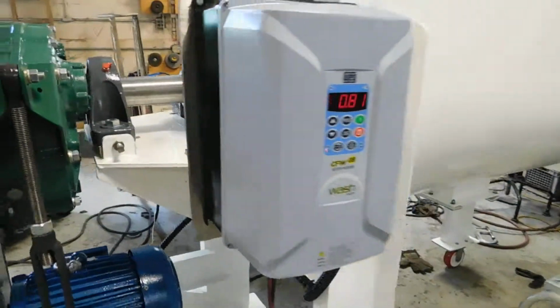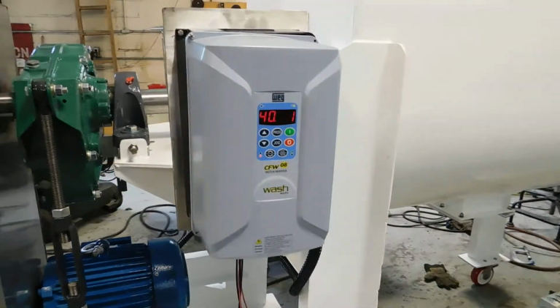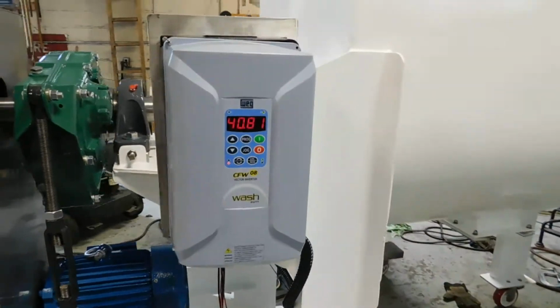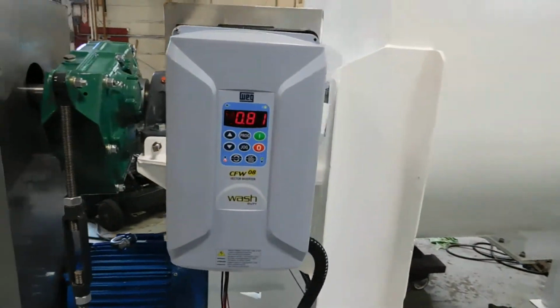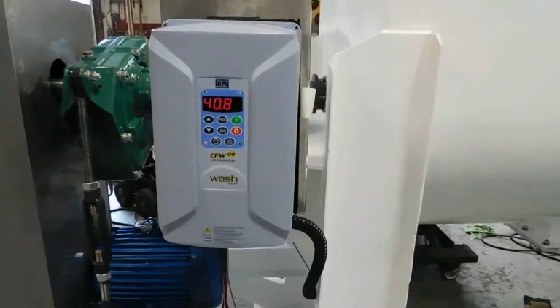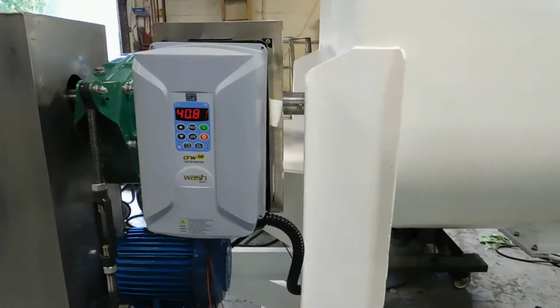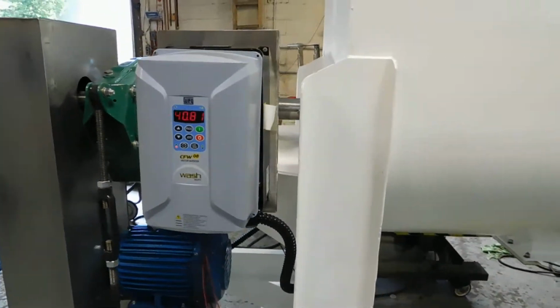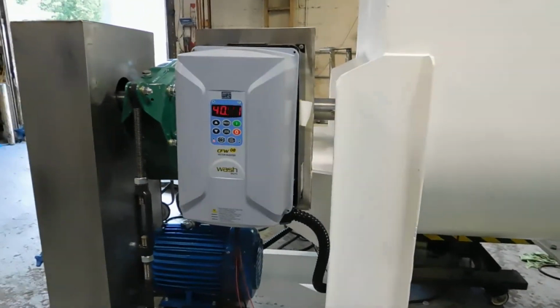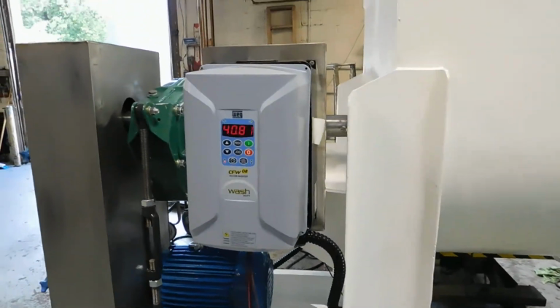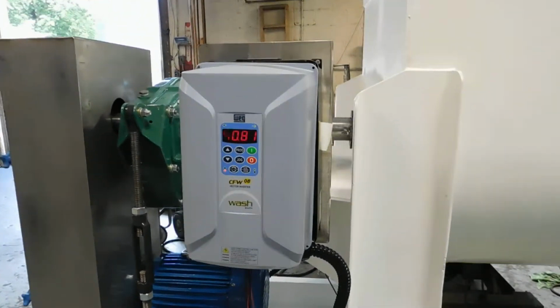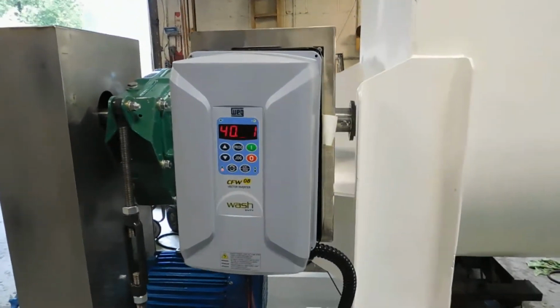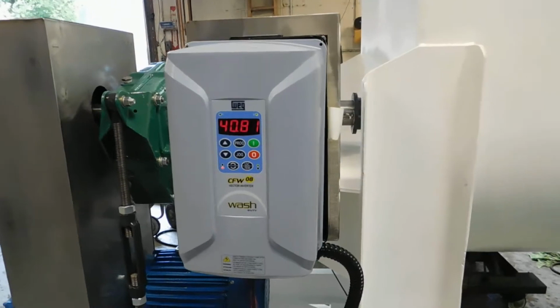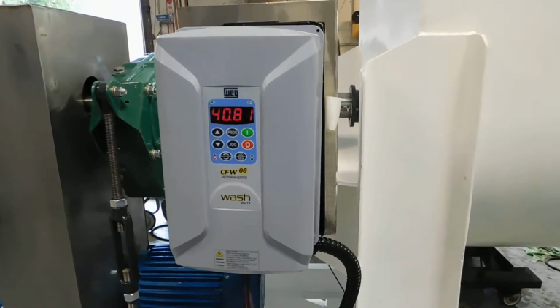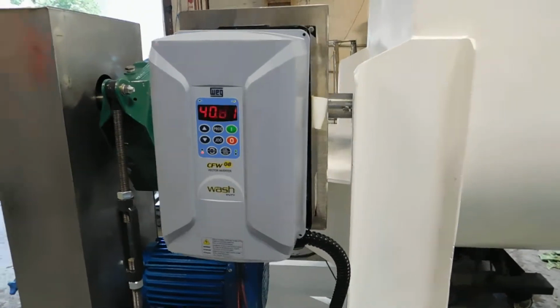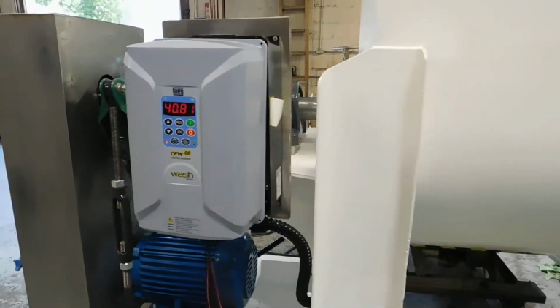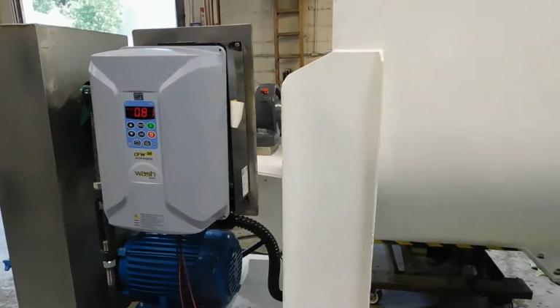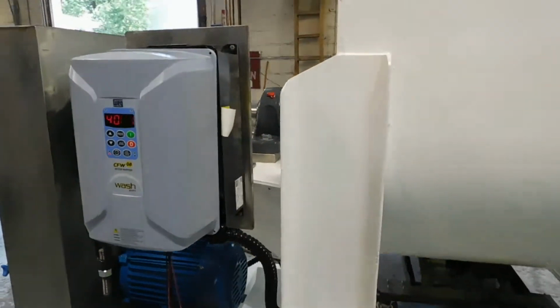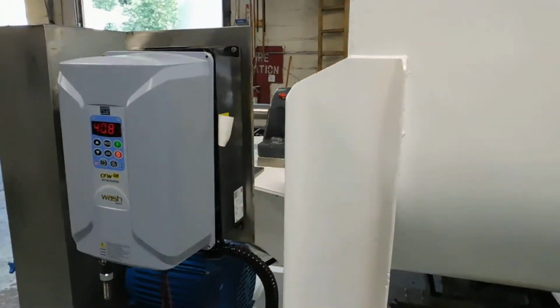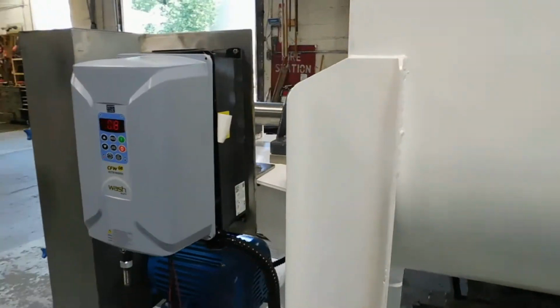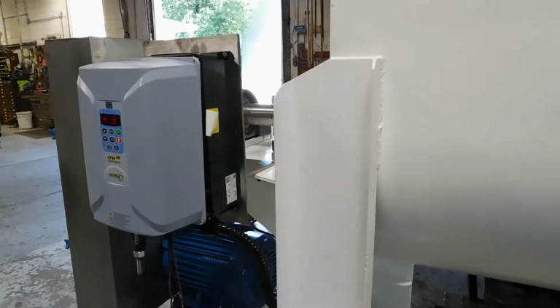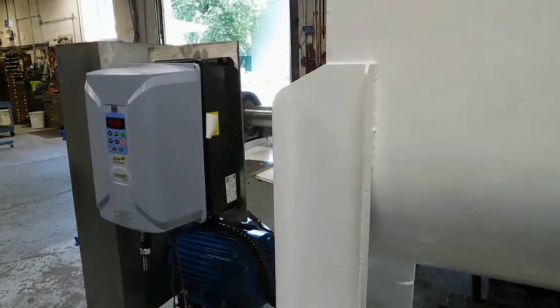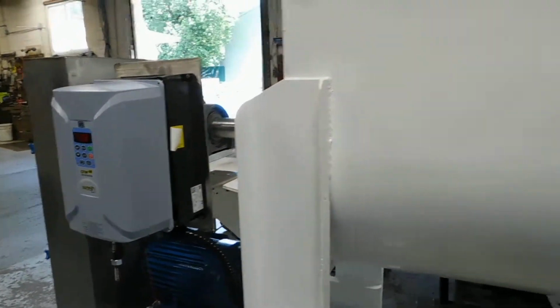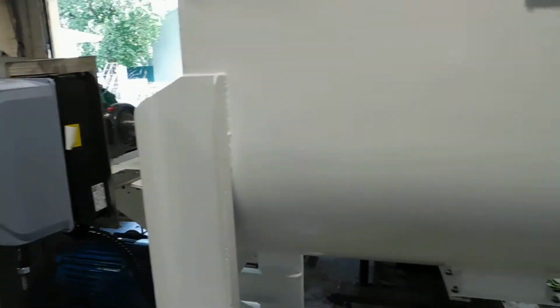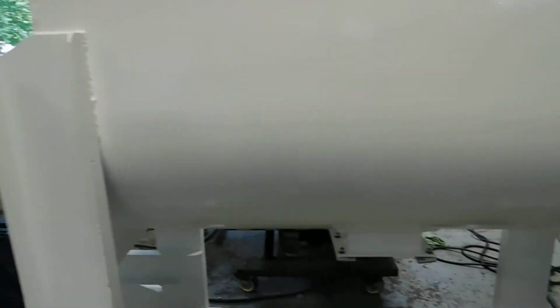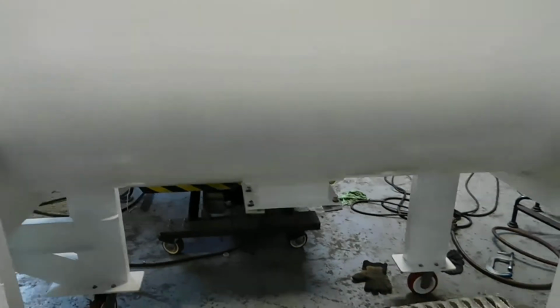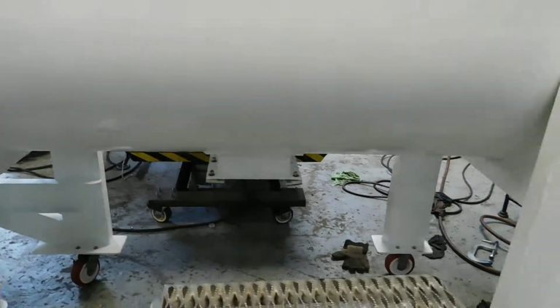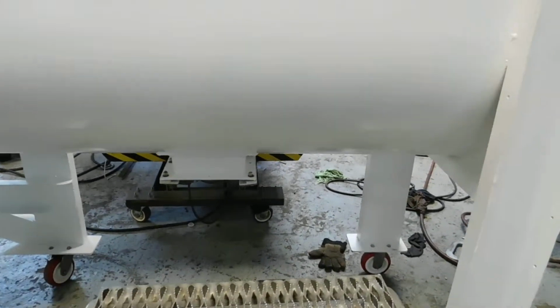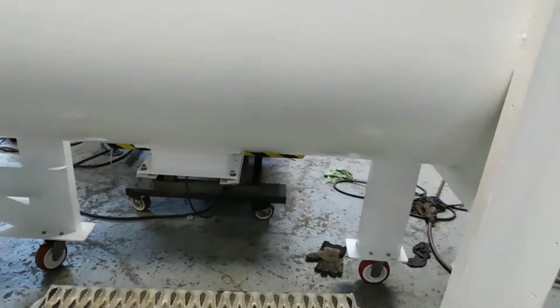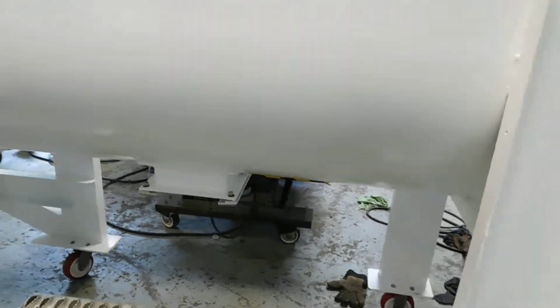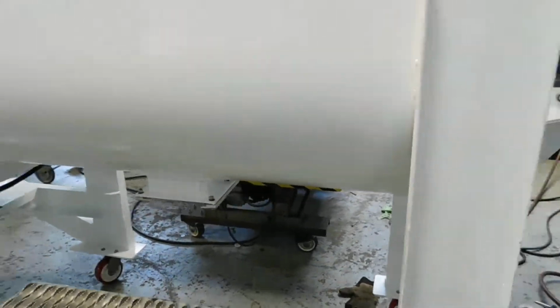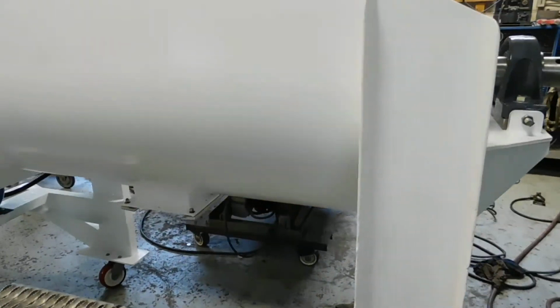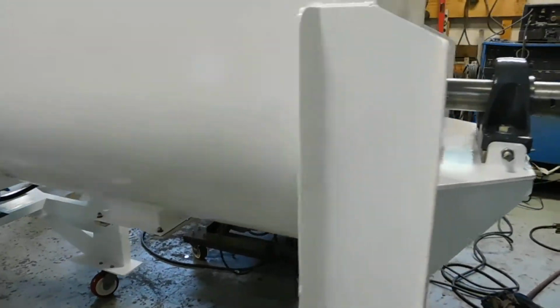We like these. These are the WEG wash-down-duty variable-speed controller — it's an AC frequency controller. I've got a little sub-panel right there. Of course, it's got a discharge, which is a manual slug-gate.